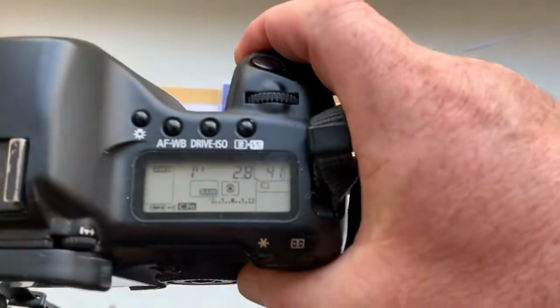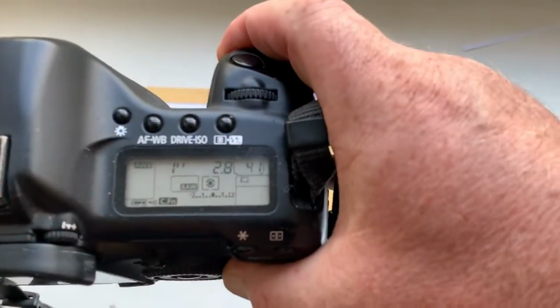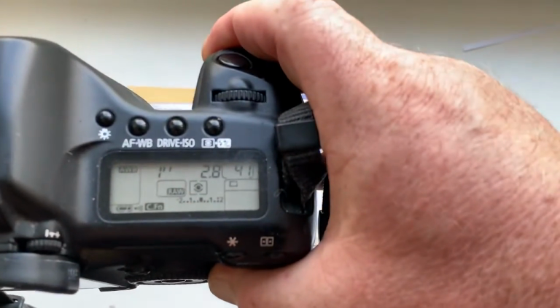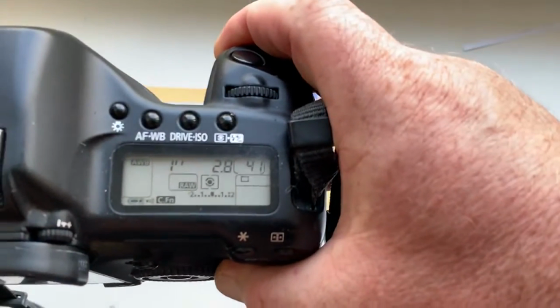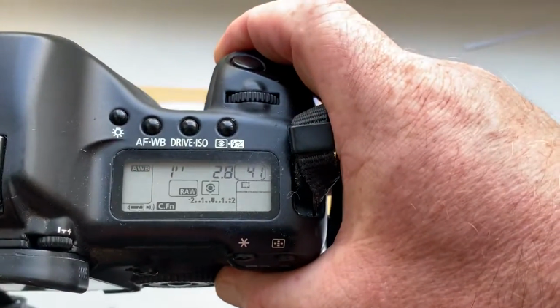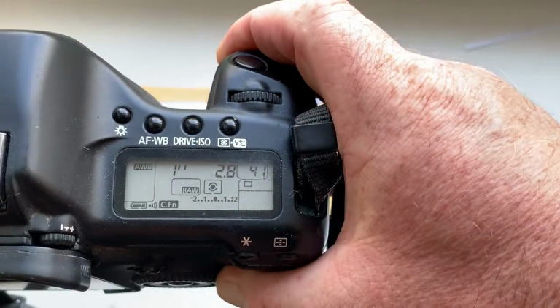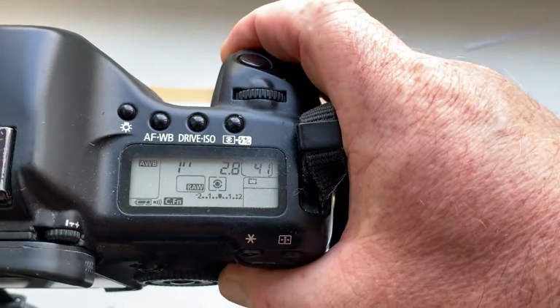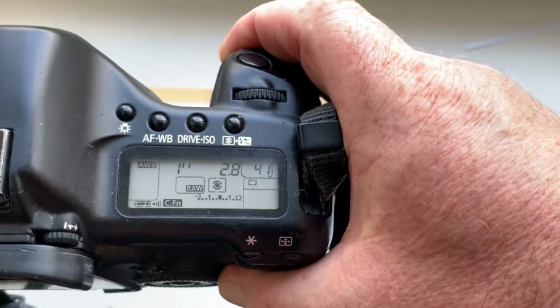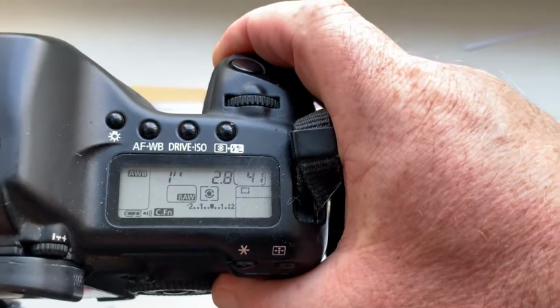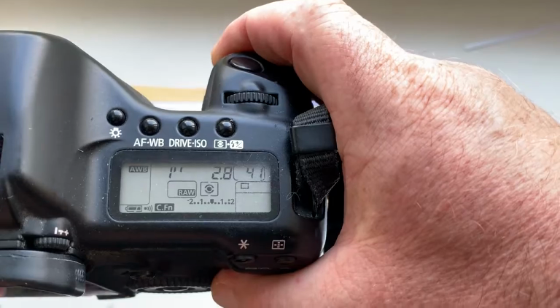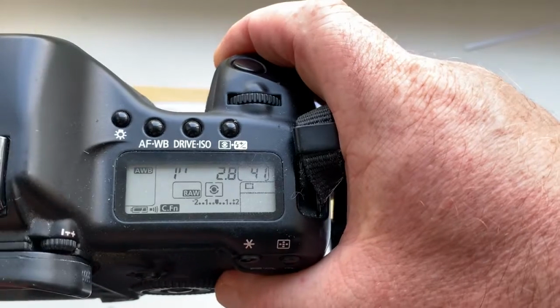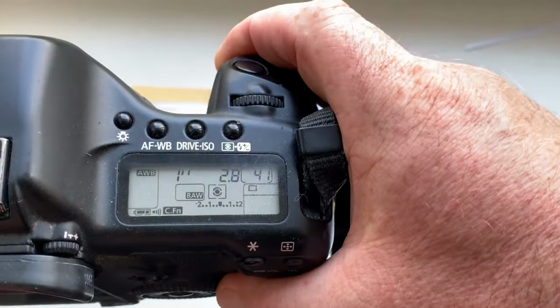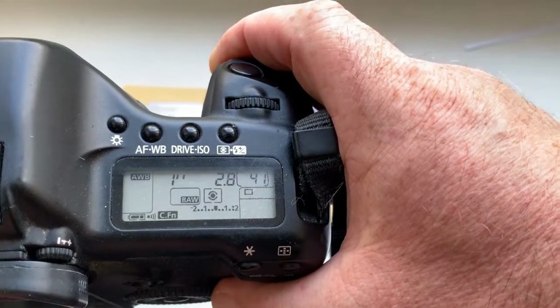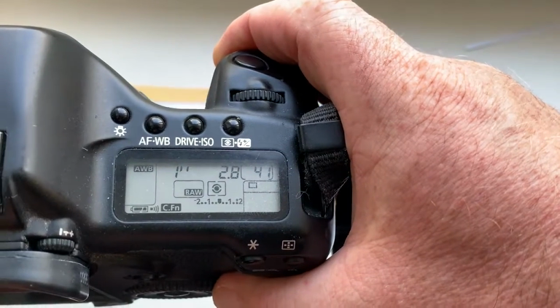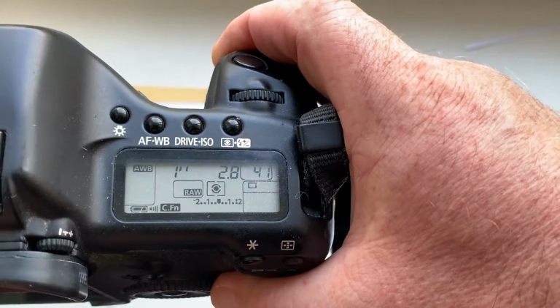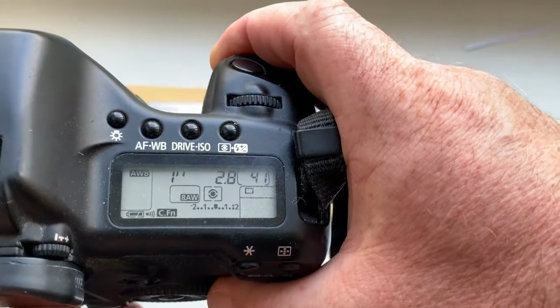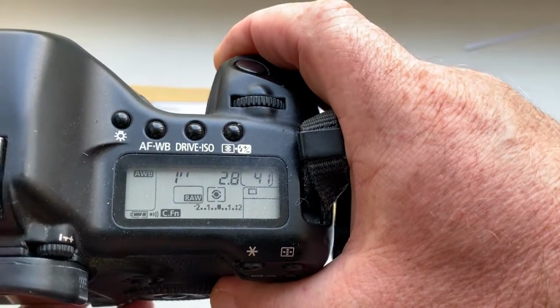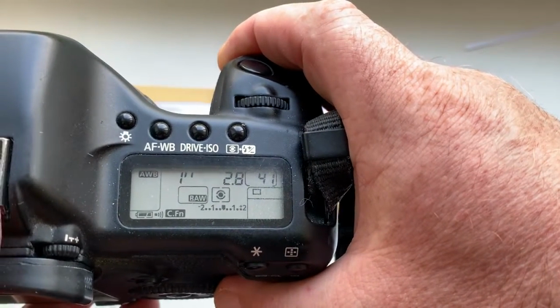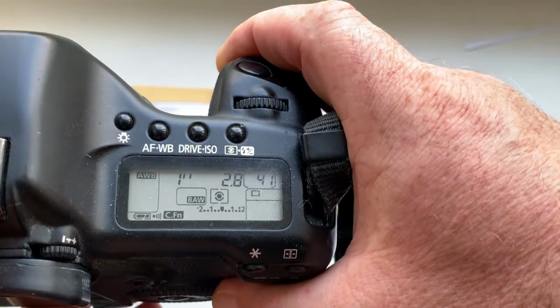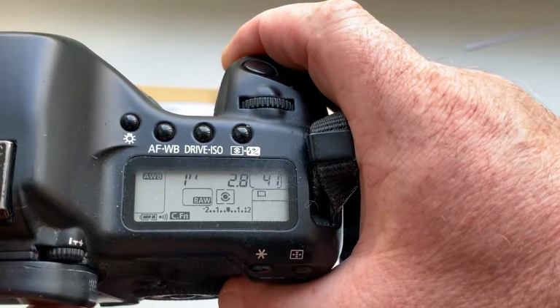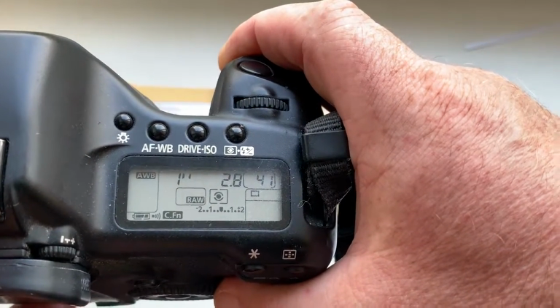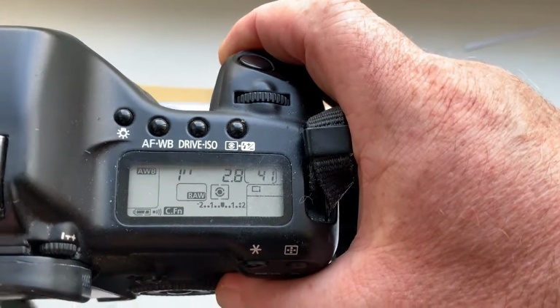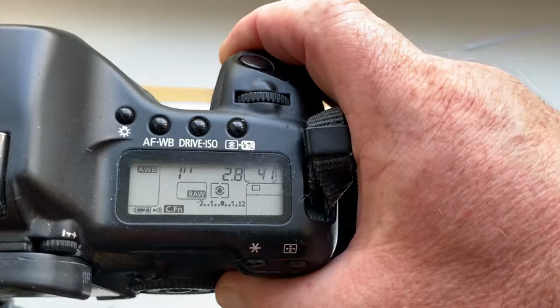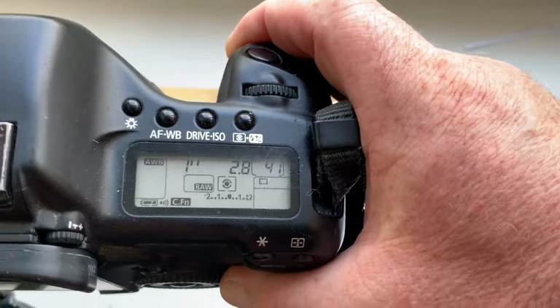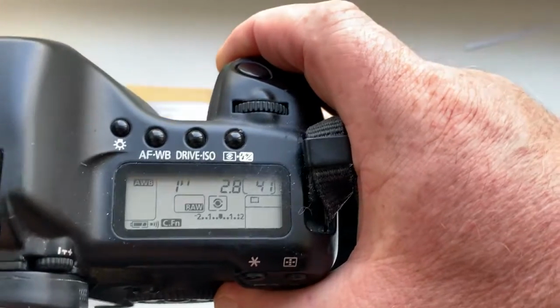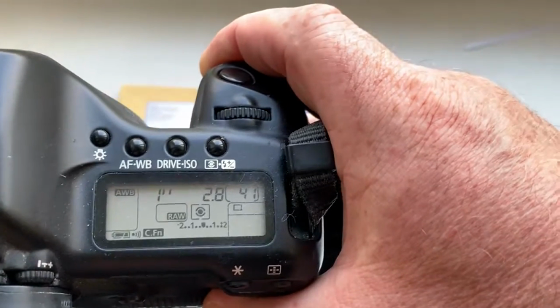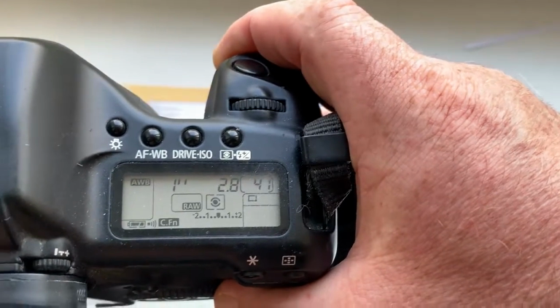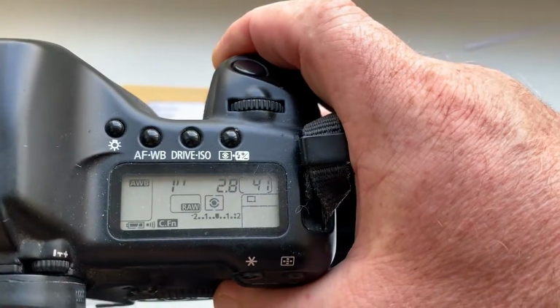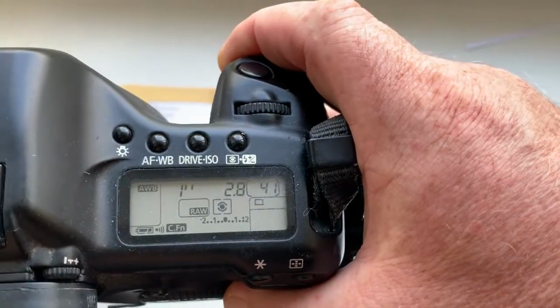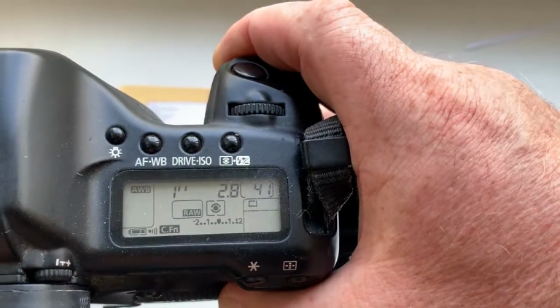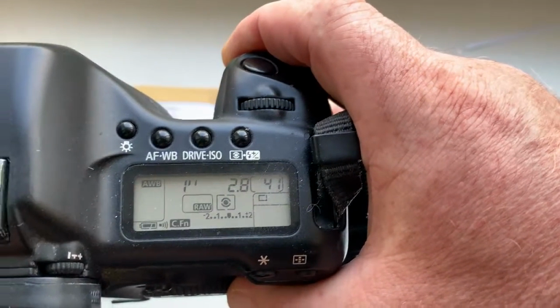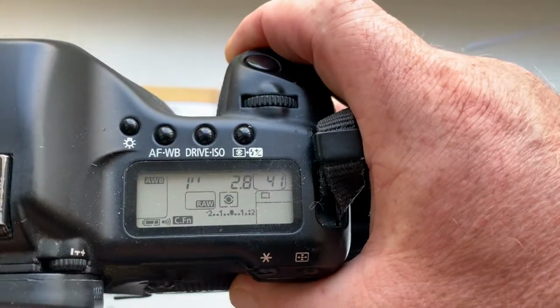The pre-programmed focal length is 135mm, aperture 2.8, and delay time to enter in program mode is 1 second. Focus Trap mode is OFF.